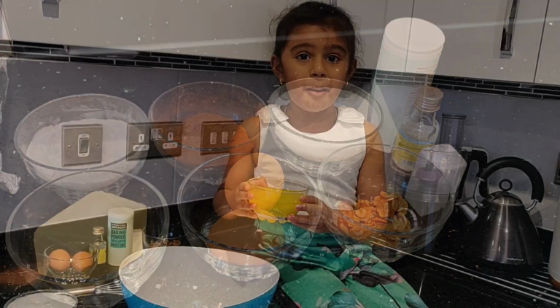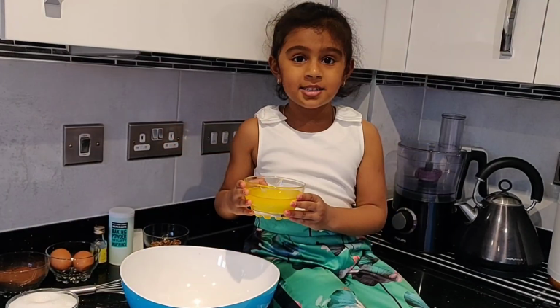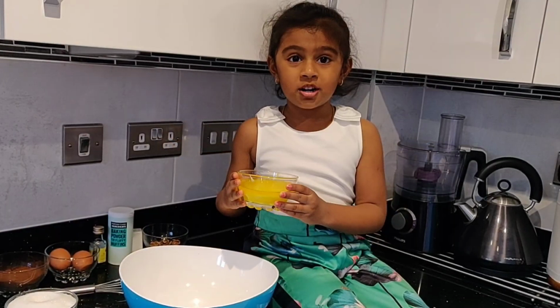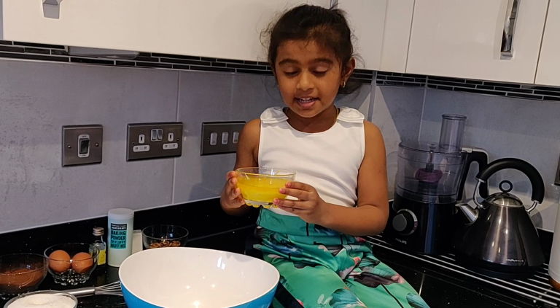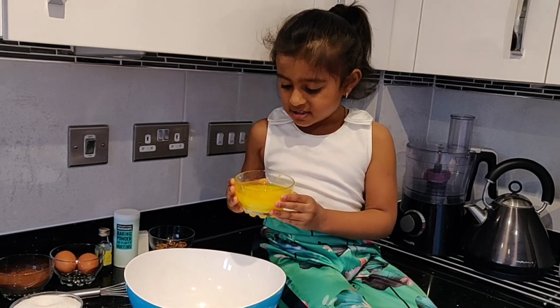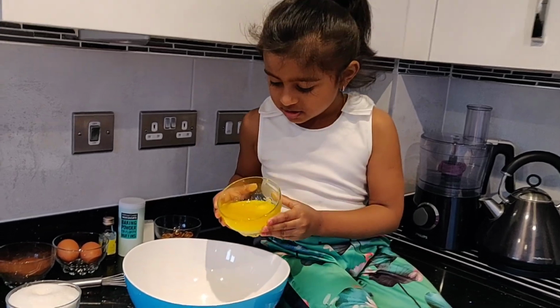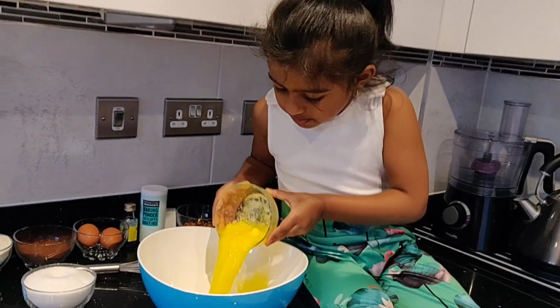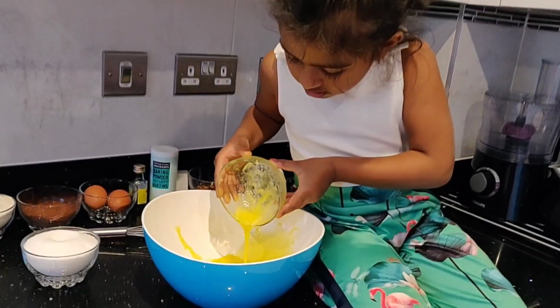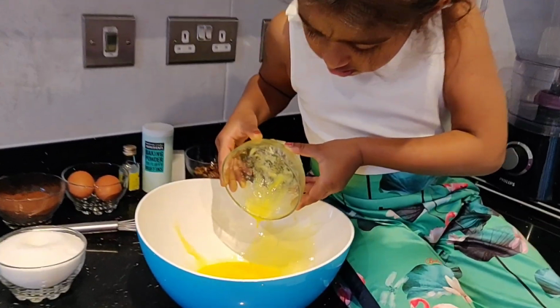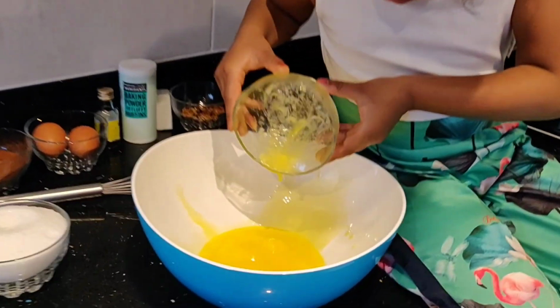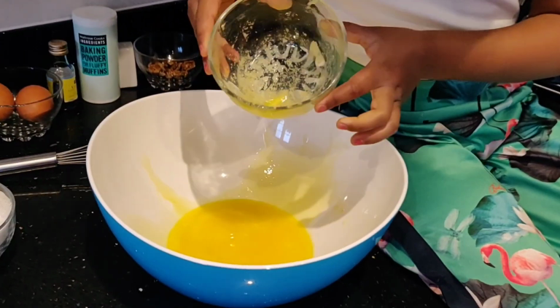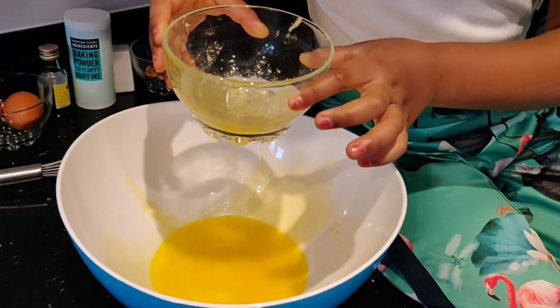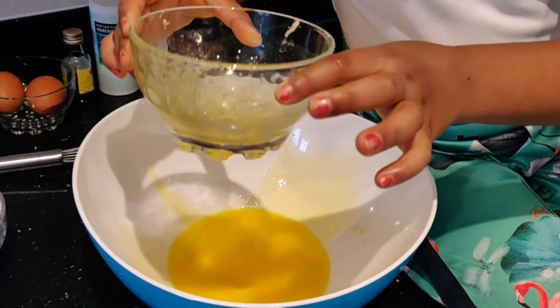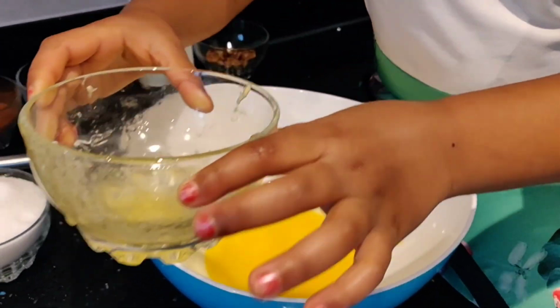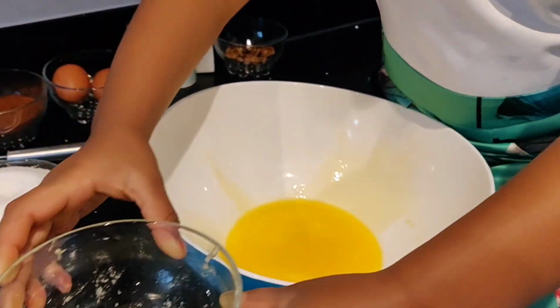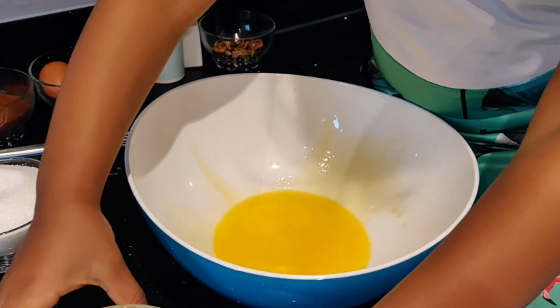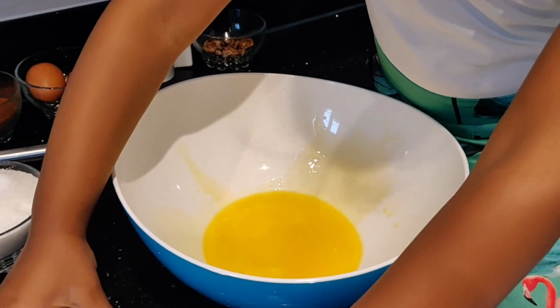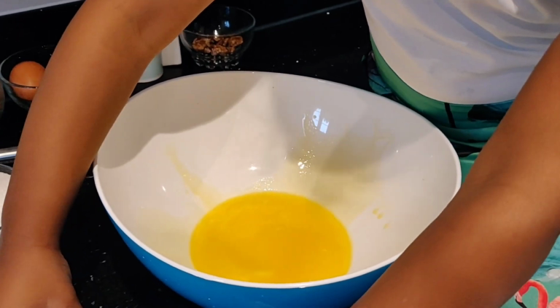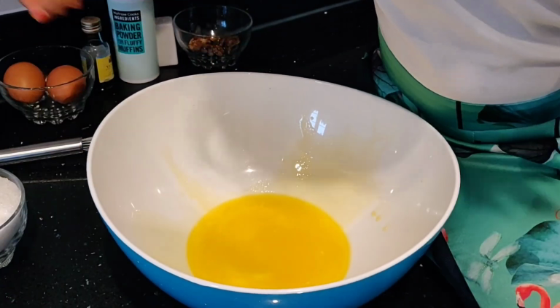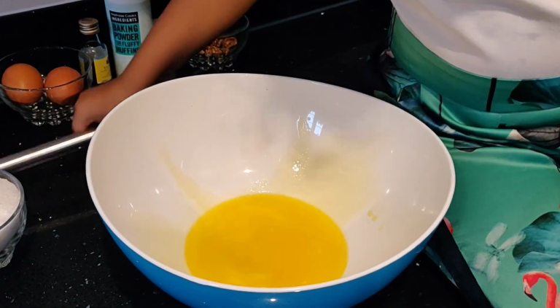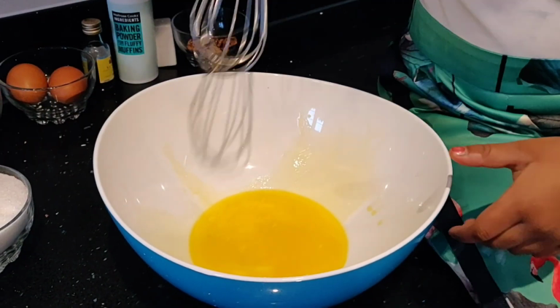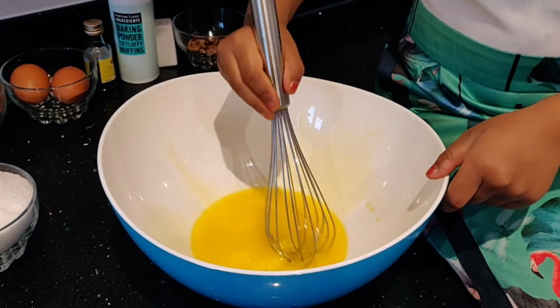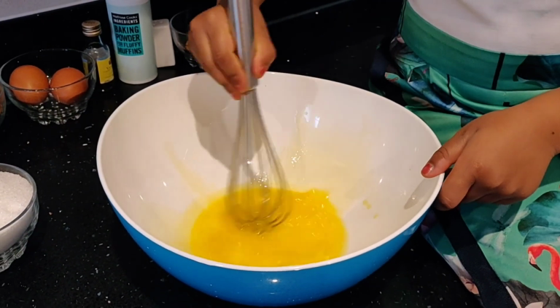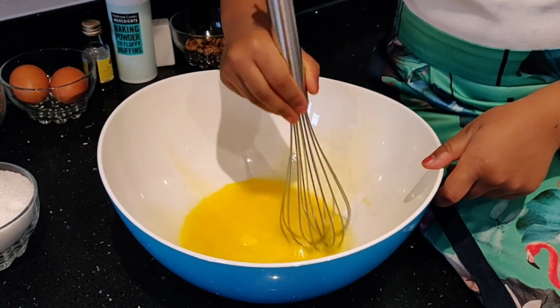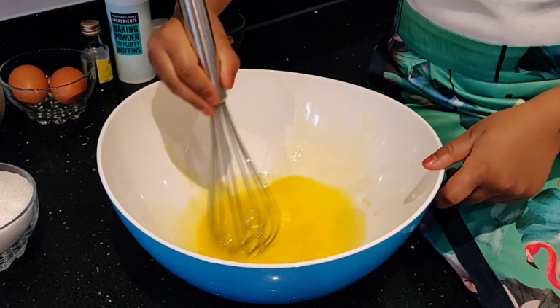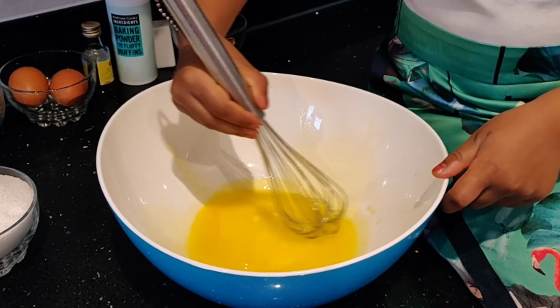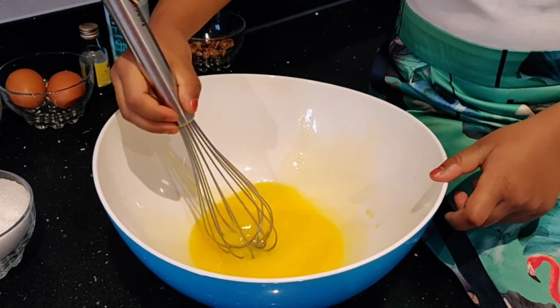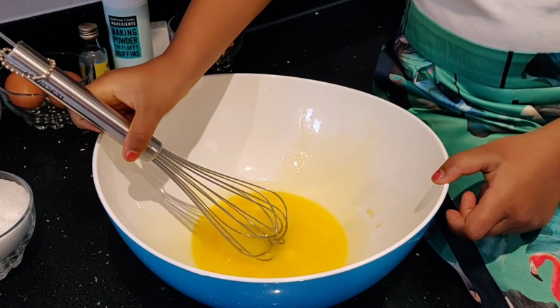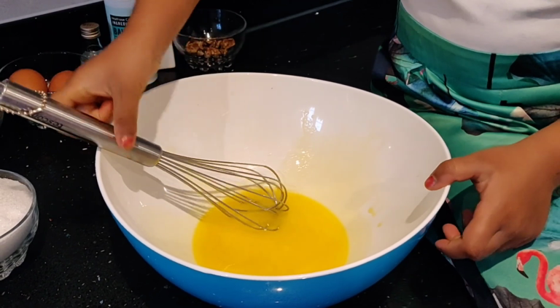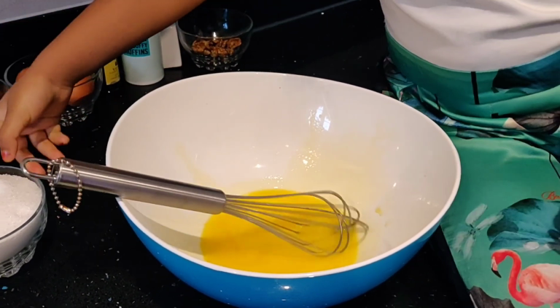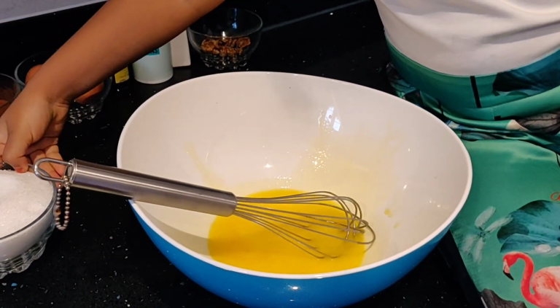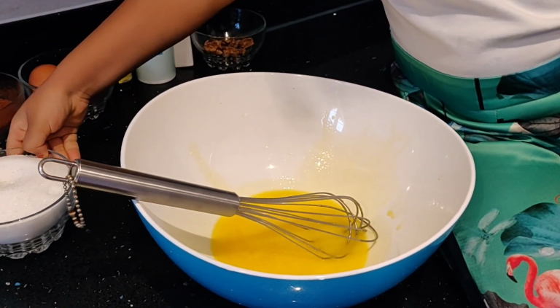With my mixing bowl ready, let's add some butter to the bowl. Let's mix it, and then we need to add some sugar.